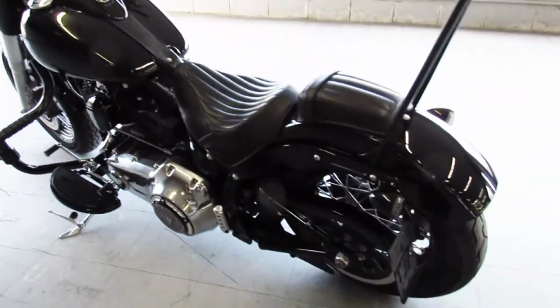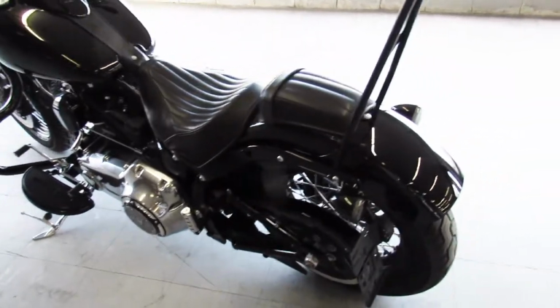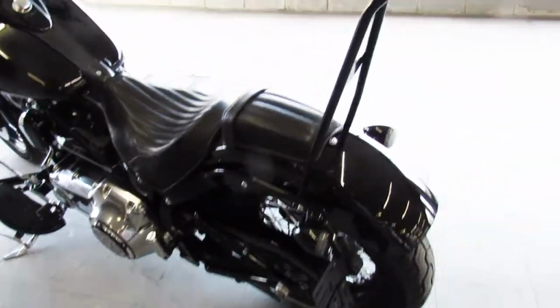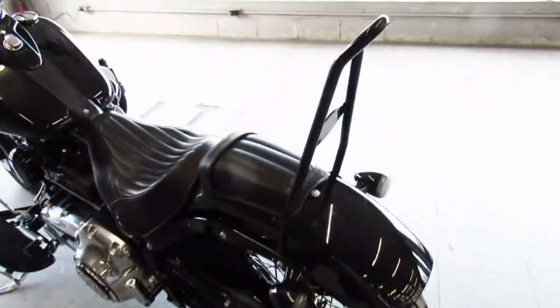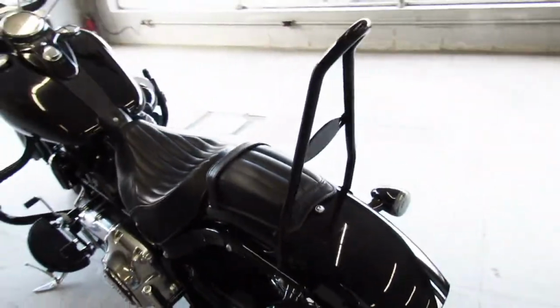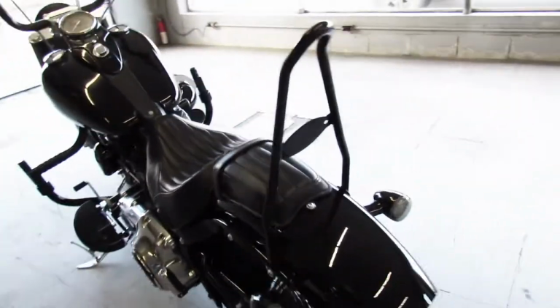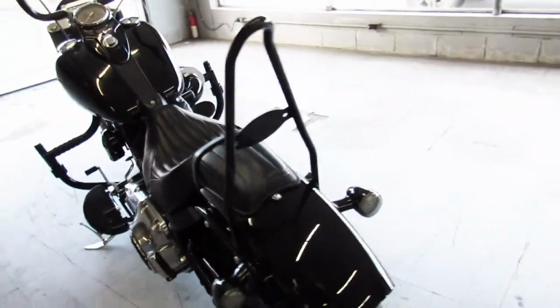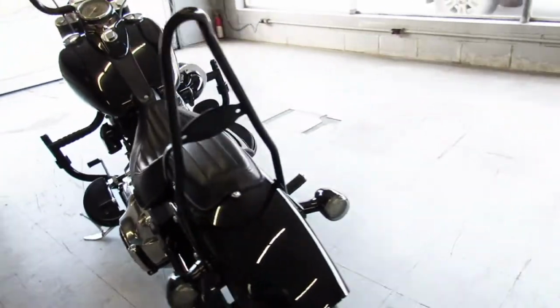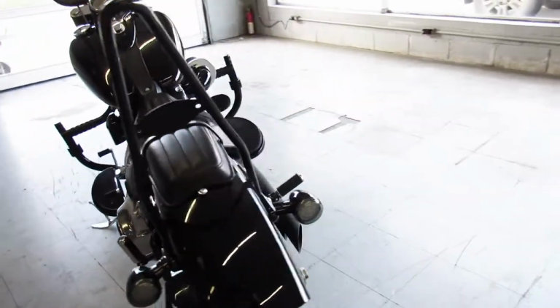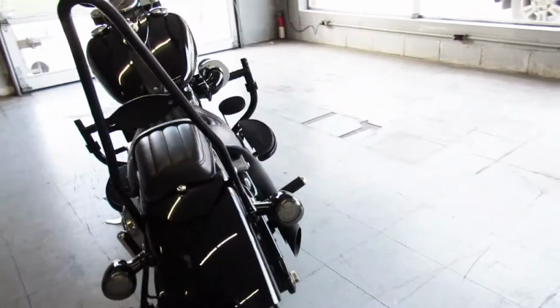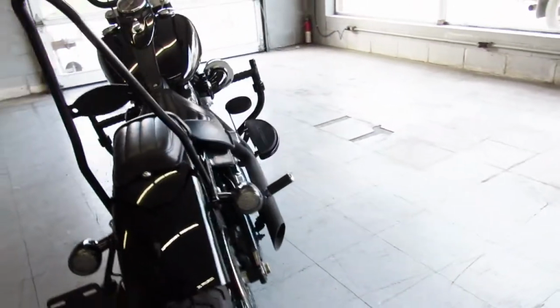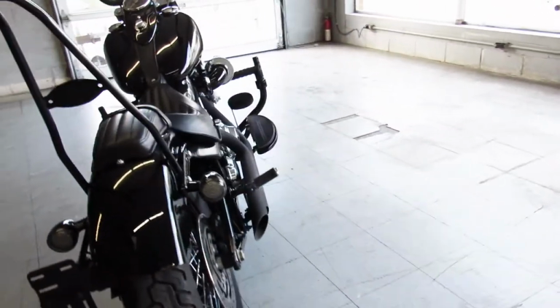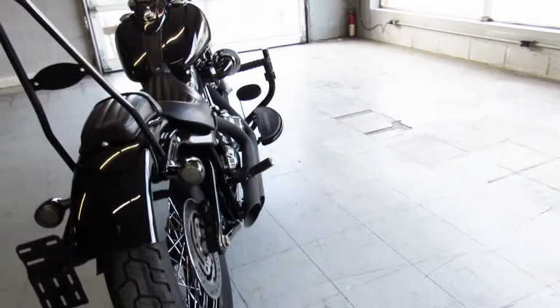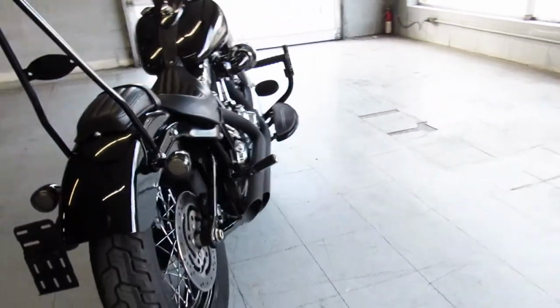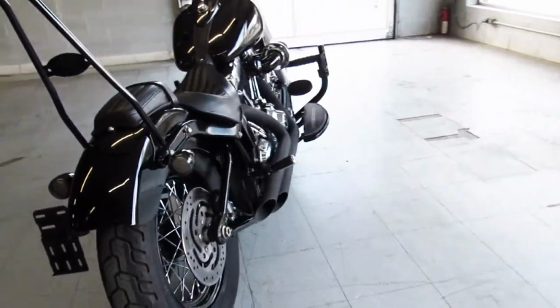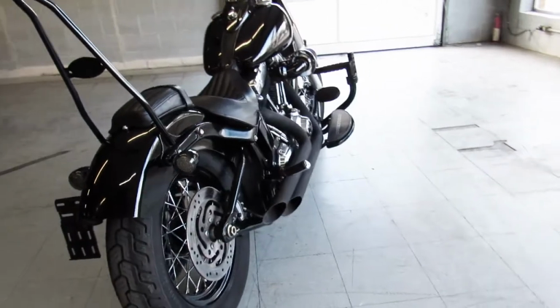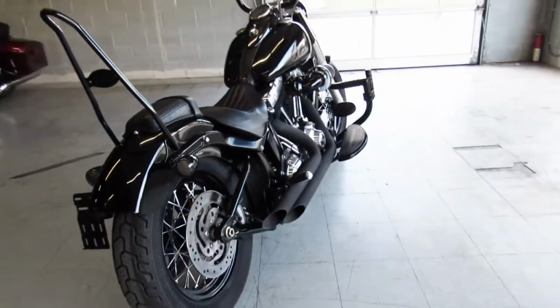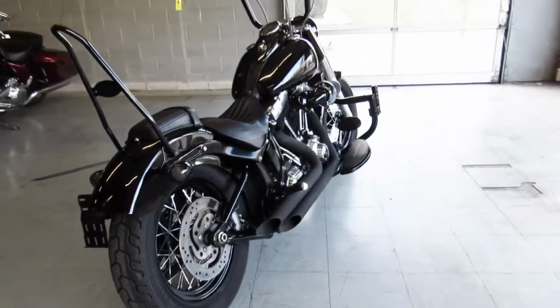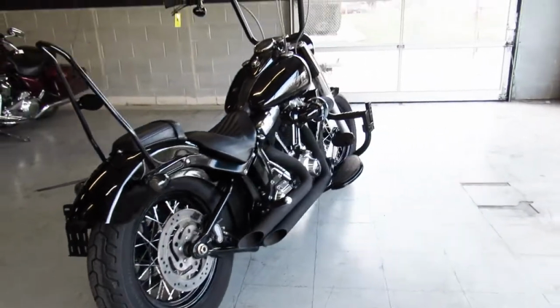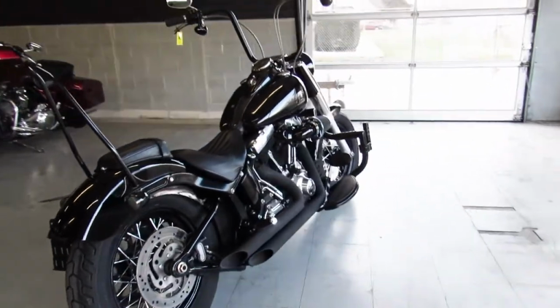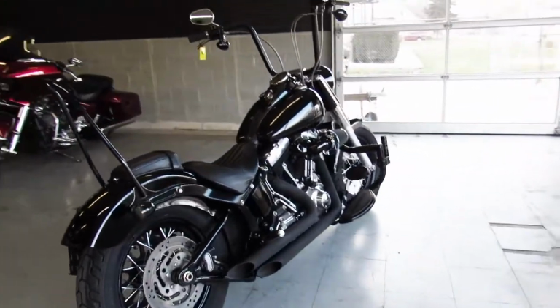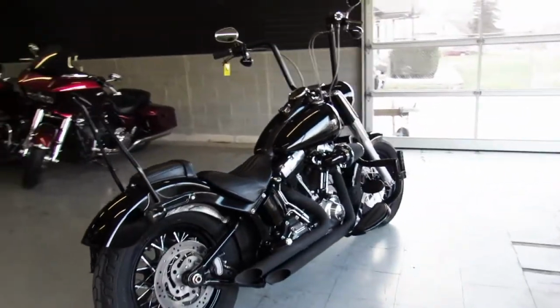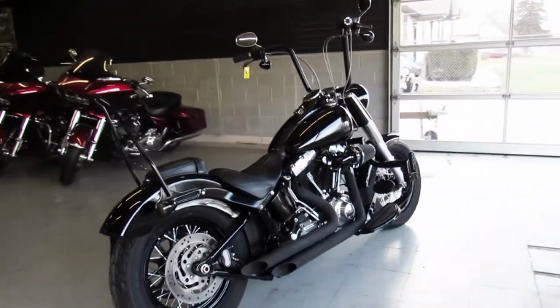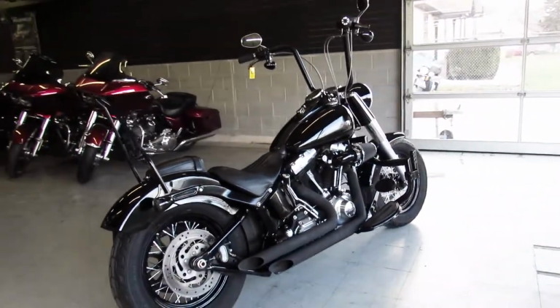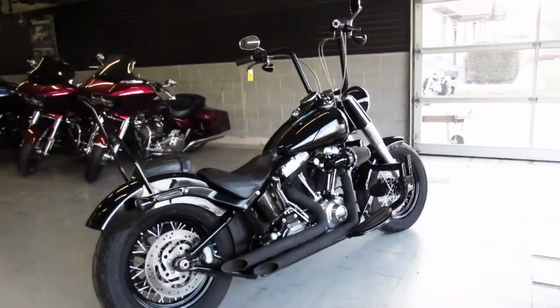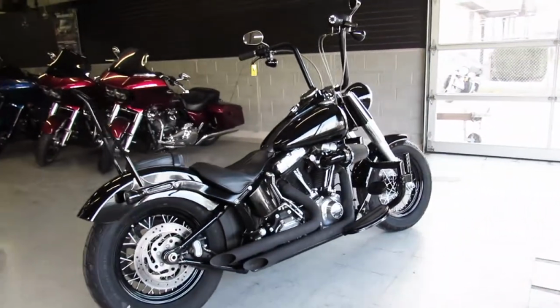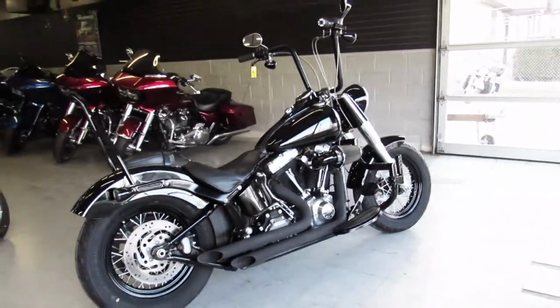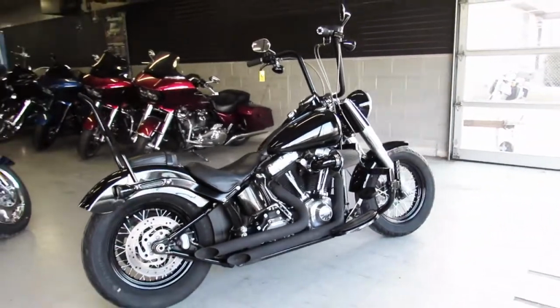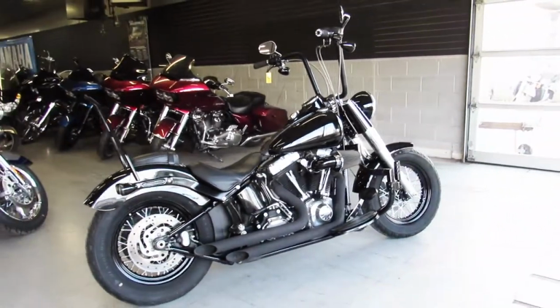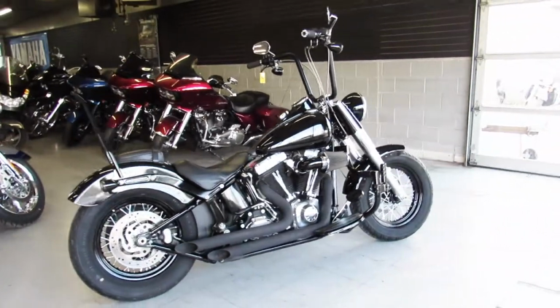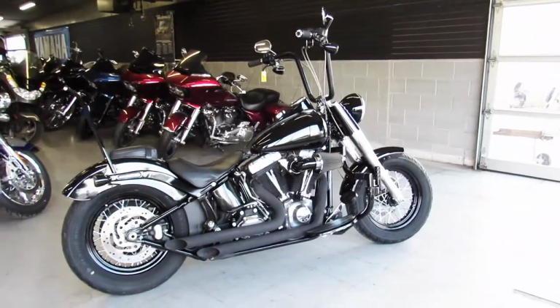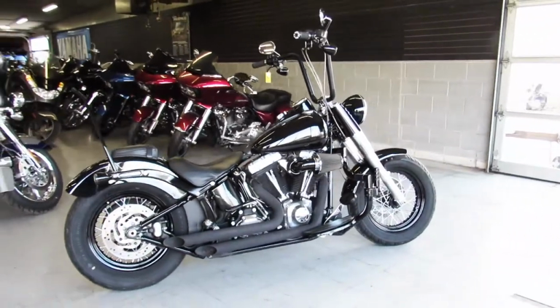Sharp bike all the way around. Just serviced at the dealership and ready for the road. That's the 2014 Softail Slim. Give us a call at 810-648-9500.